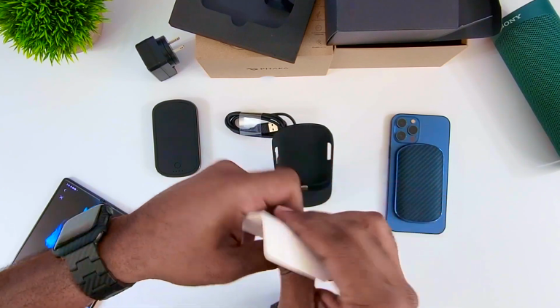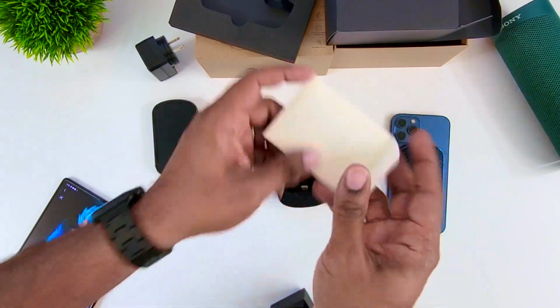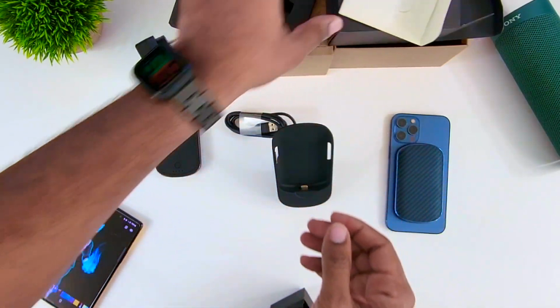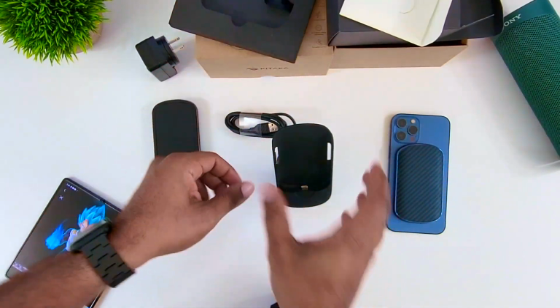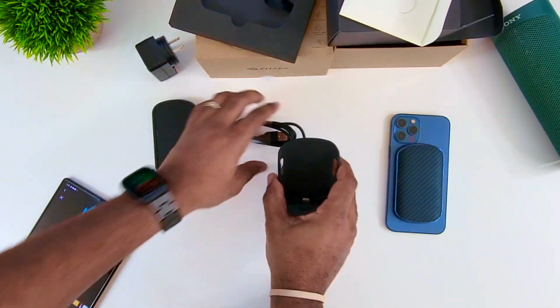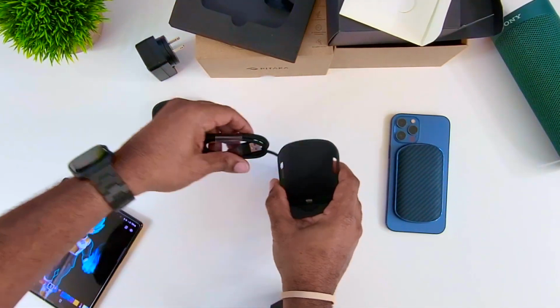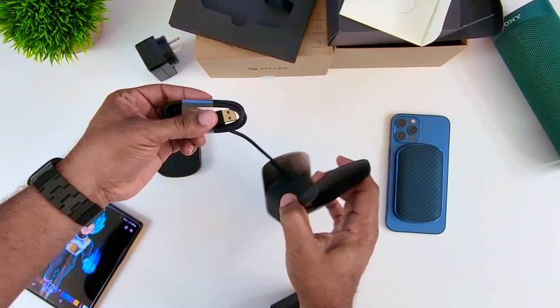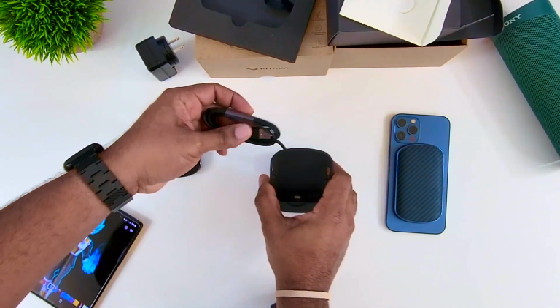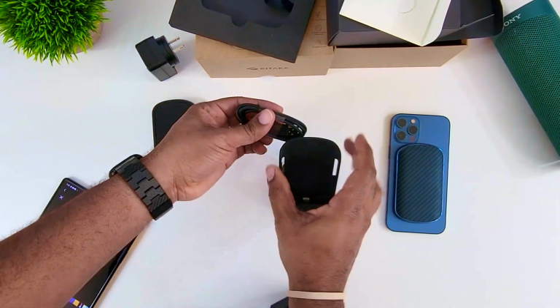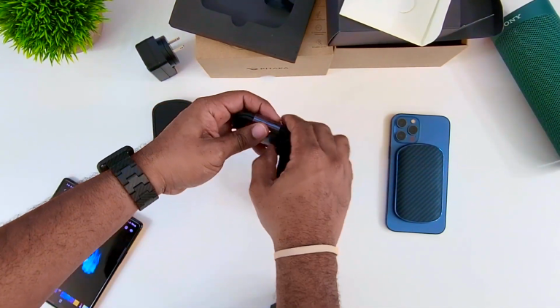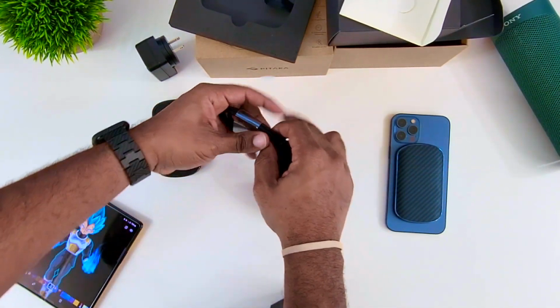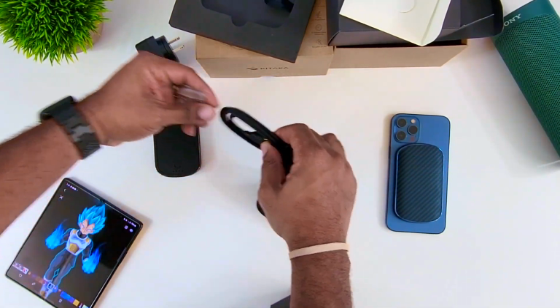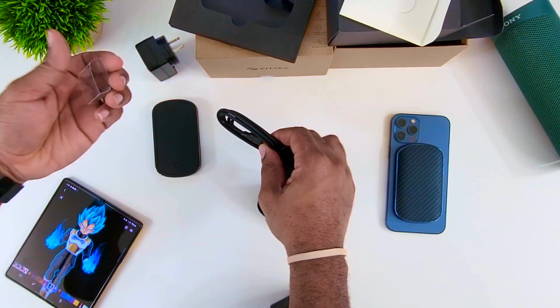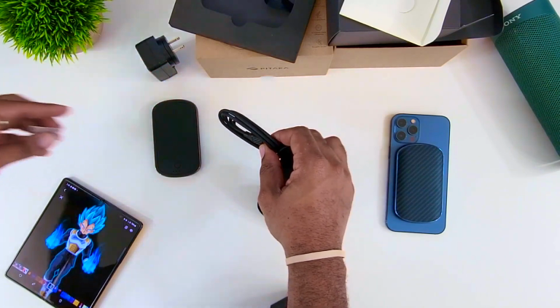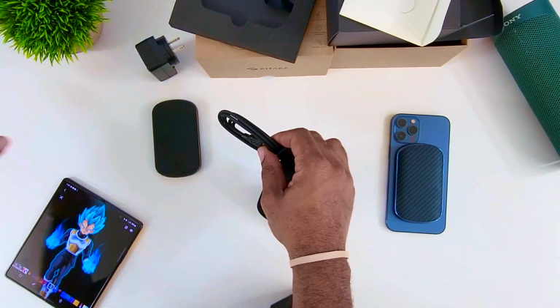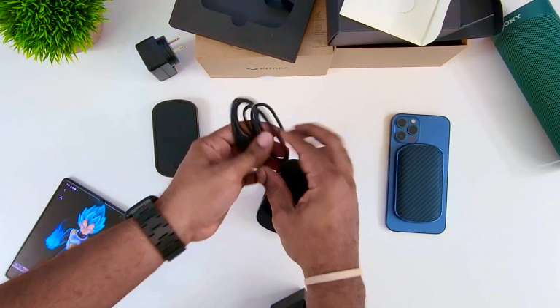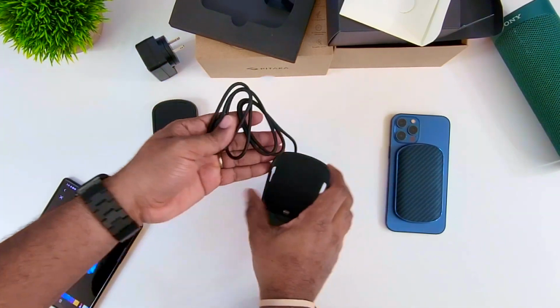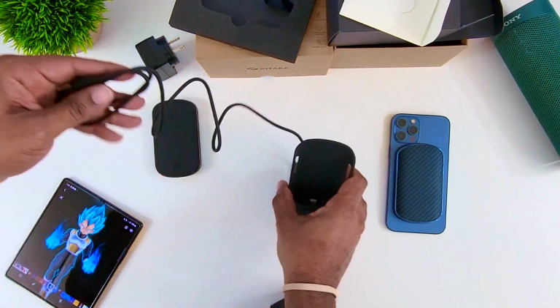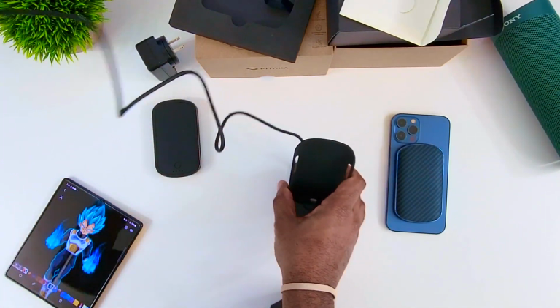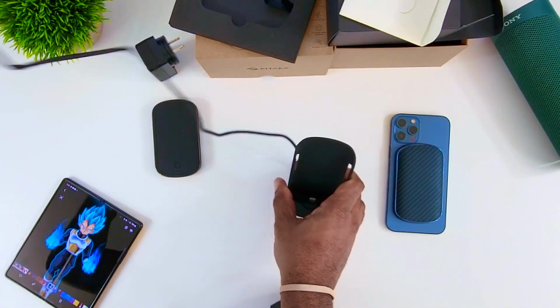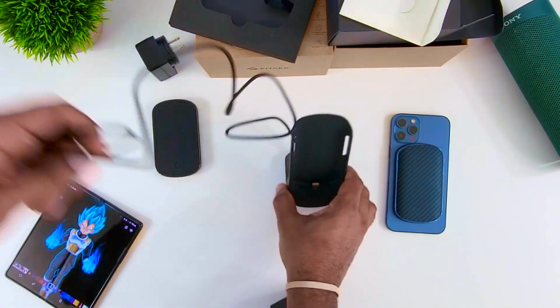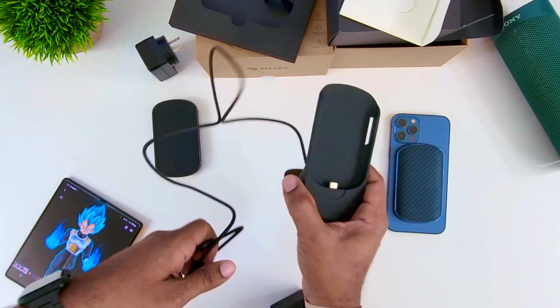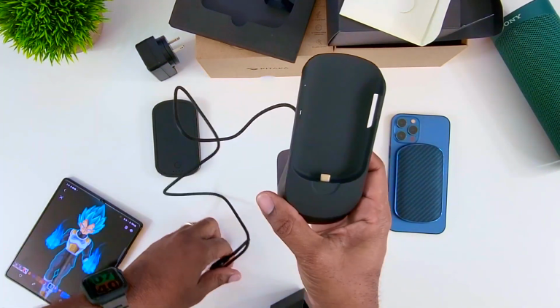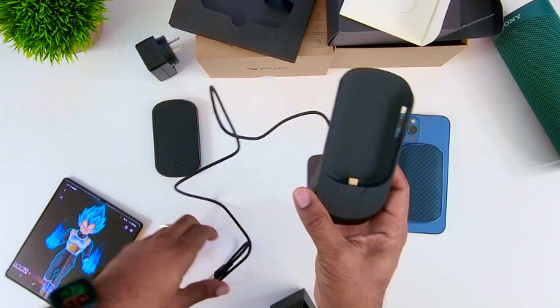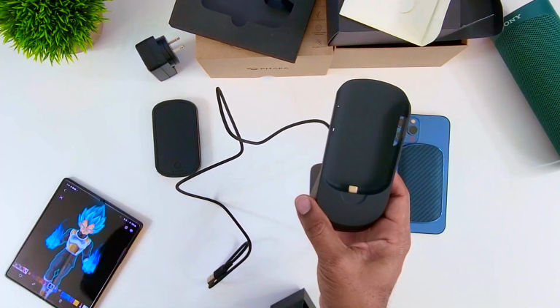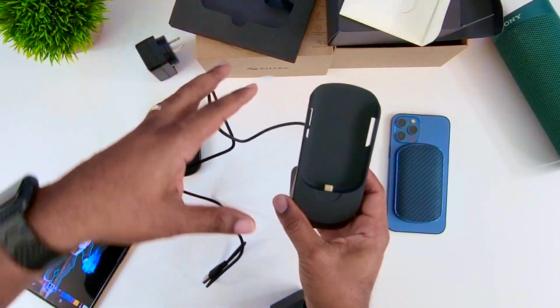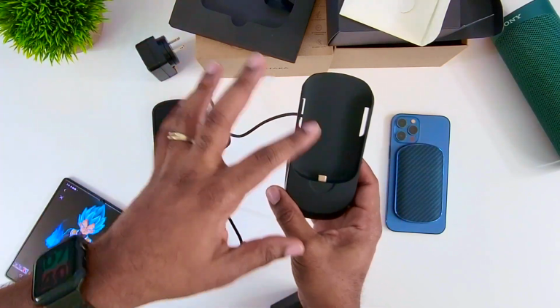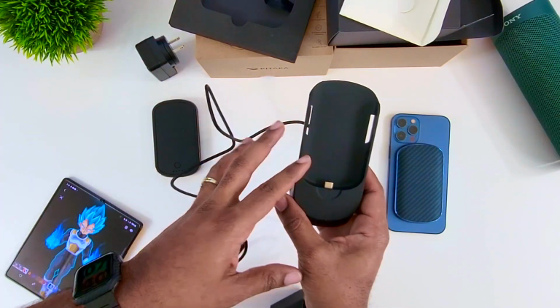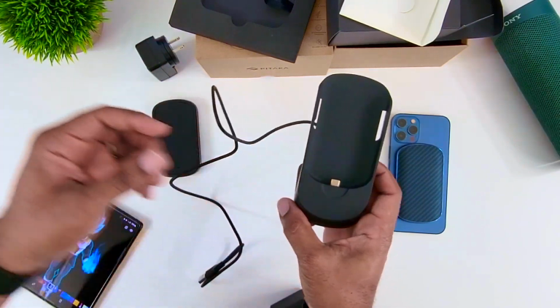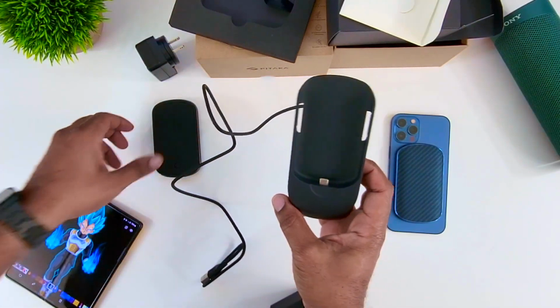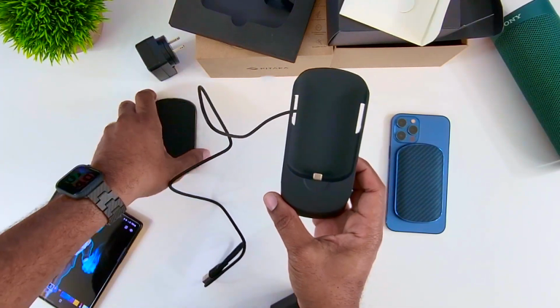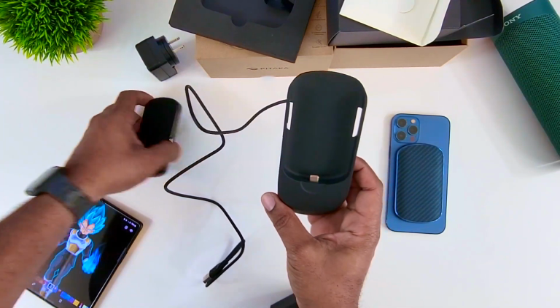We've got the stand, some instructions, and a thank you card — we'll look at that later. Big shout out to Pataka — they've been holding me down with these devices. They did send this over so I could check it out.